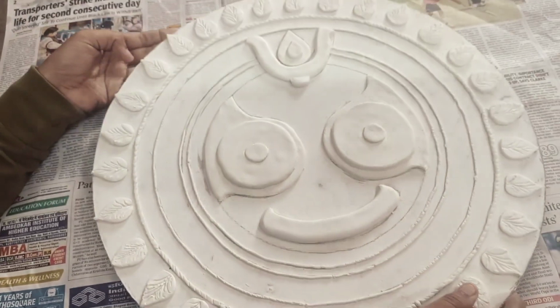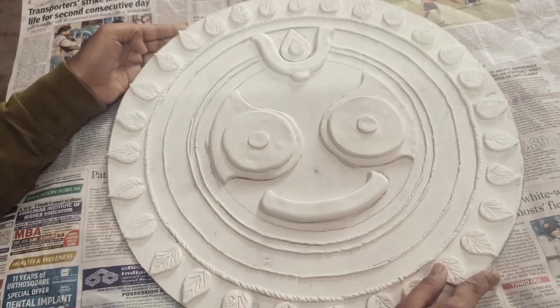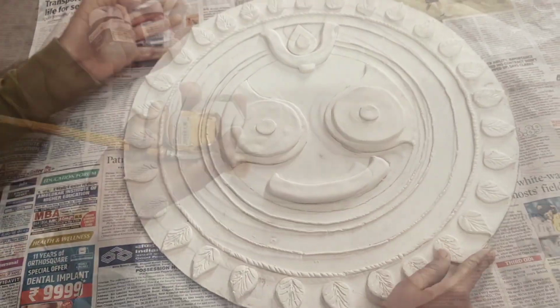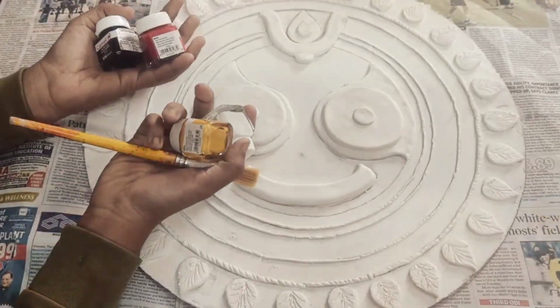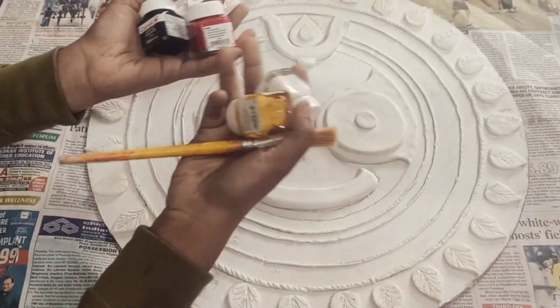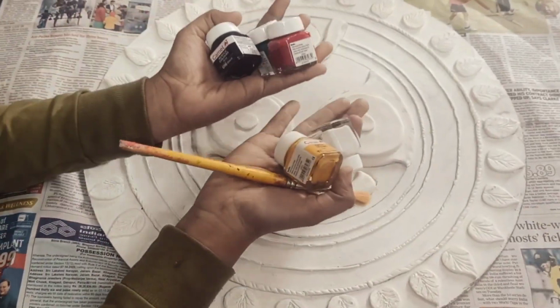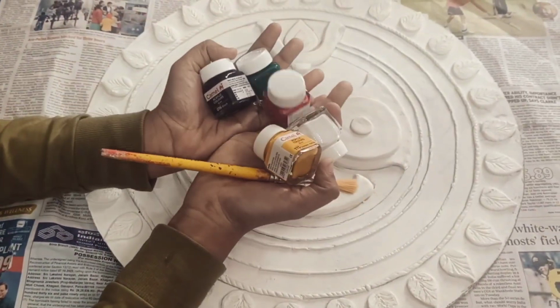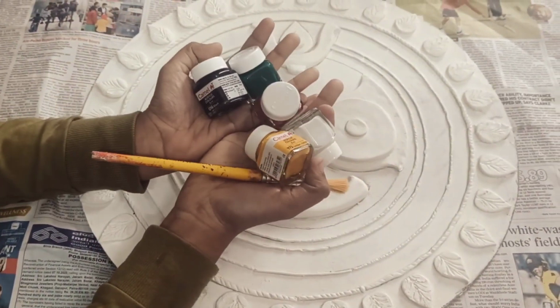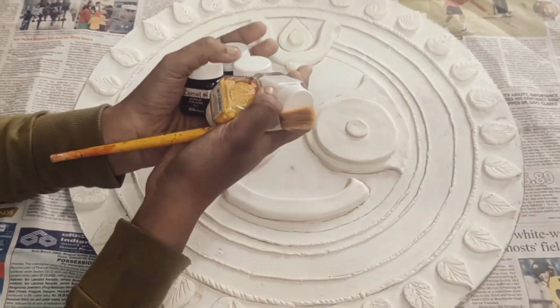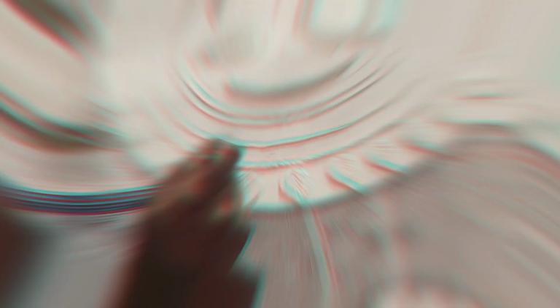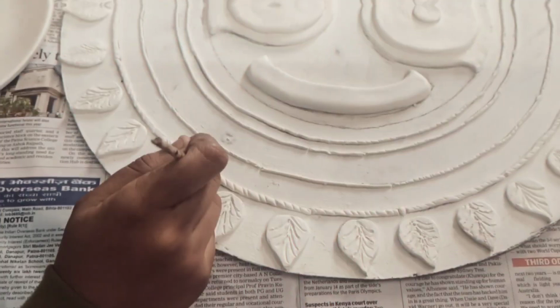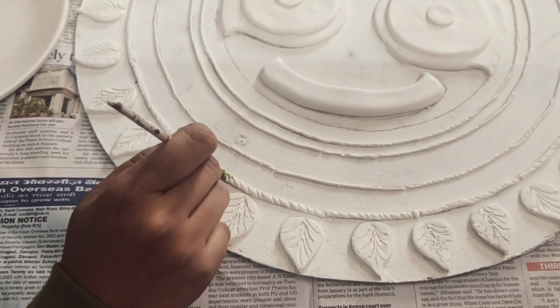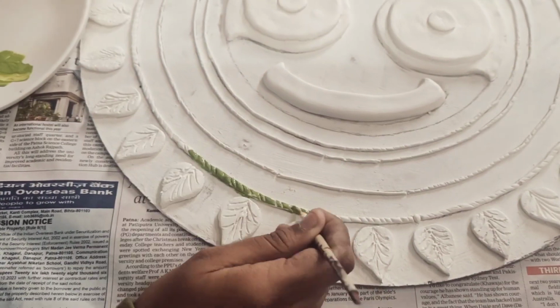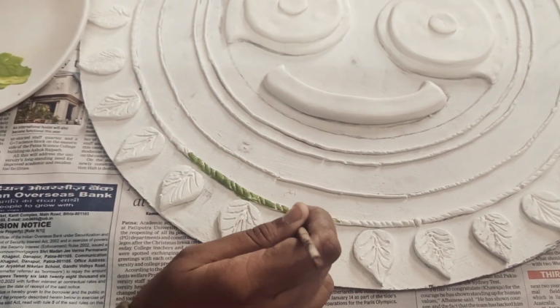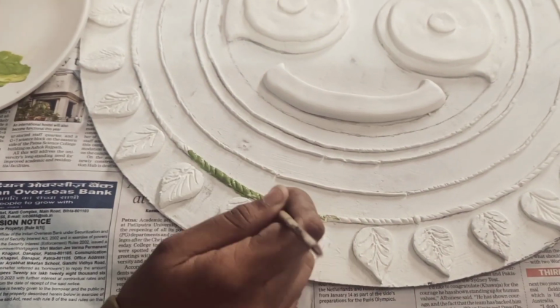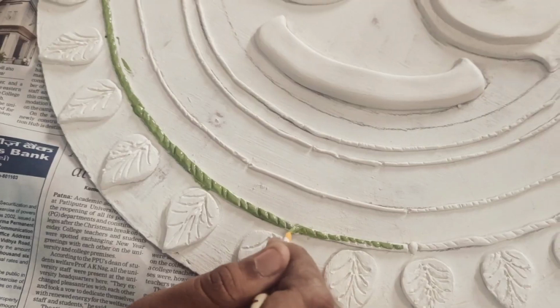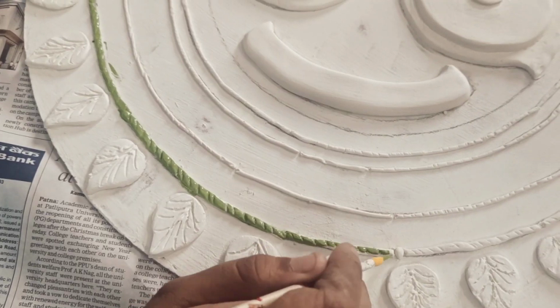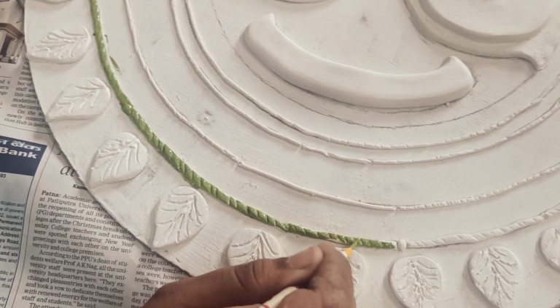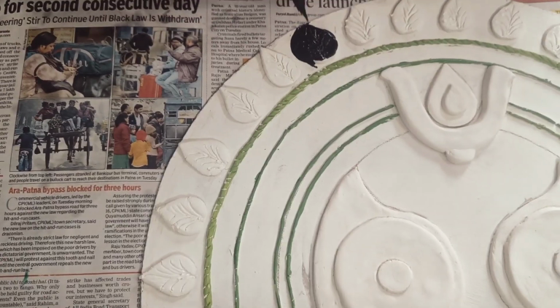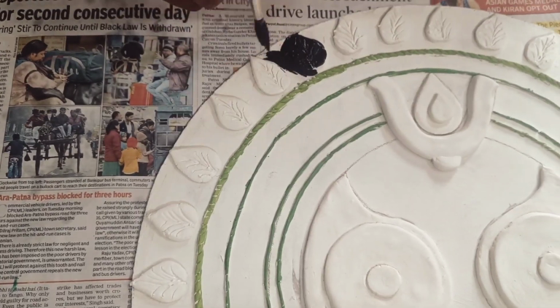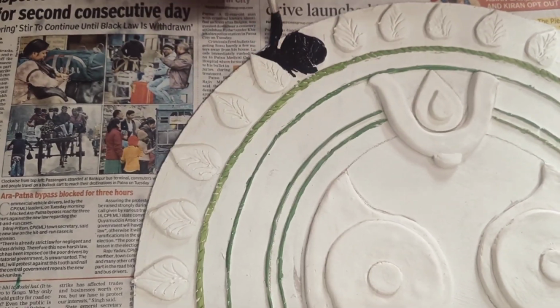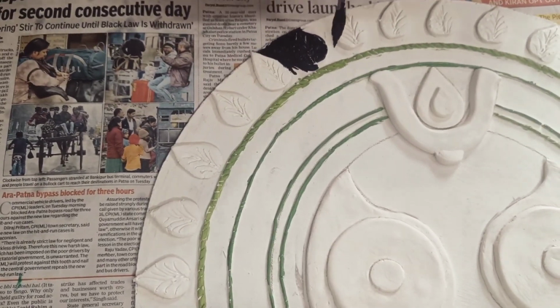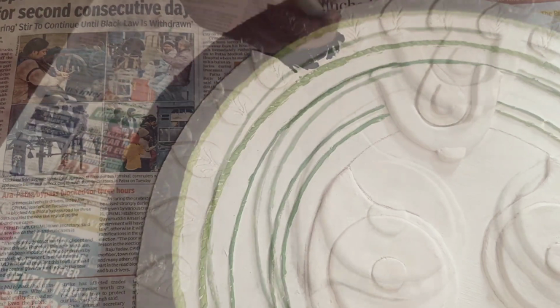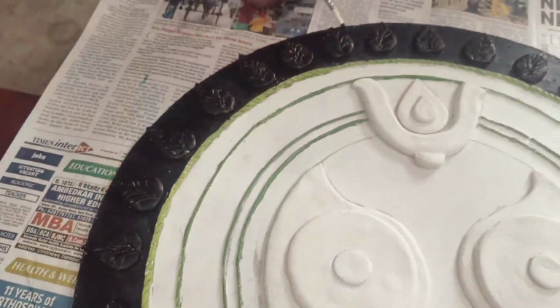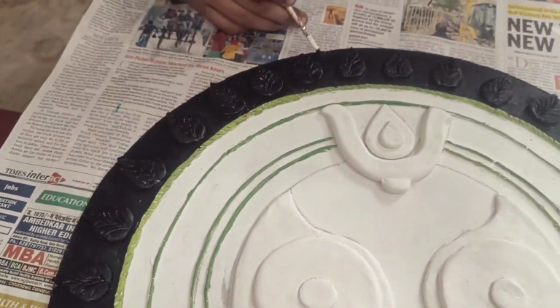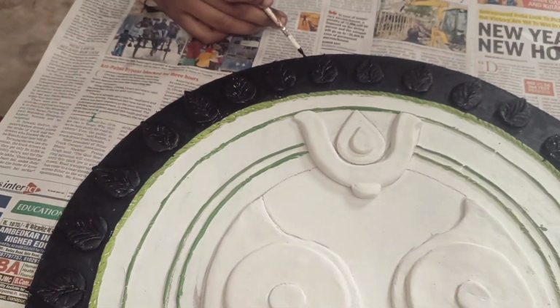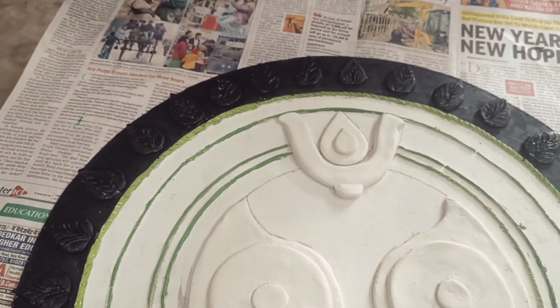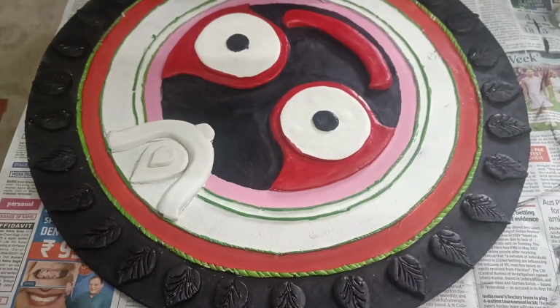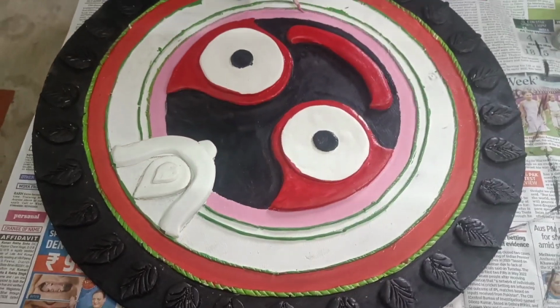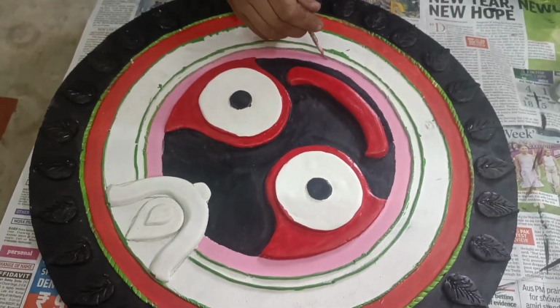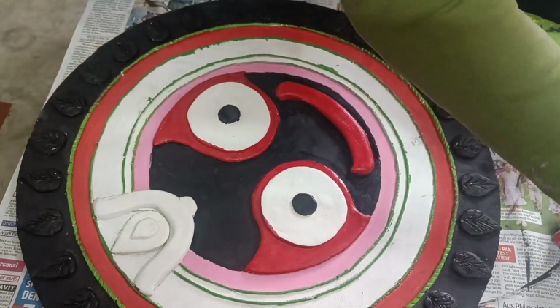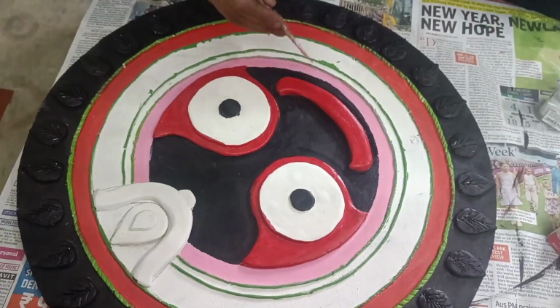Instead of leaves you can also add flowers and petals. Now comes the interesting part — trust me guys, this process is quite simple. You just have to add bright and vibrant colors to make it more eye-catching, just like what I did here.